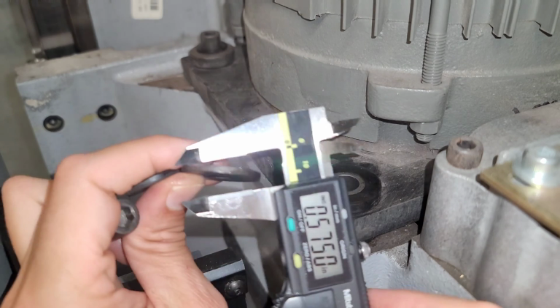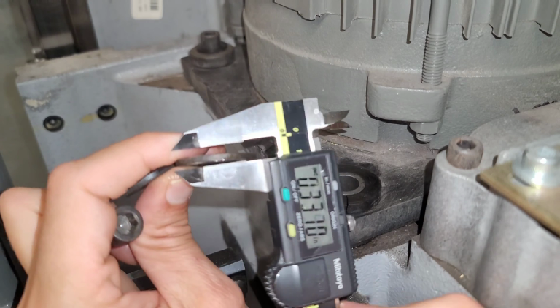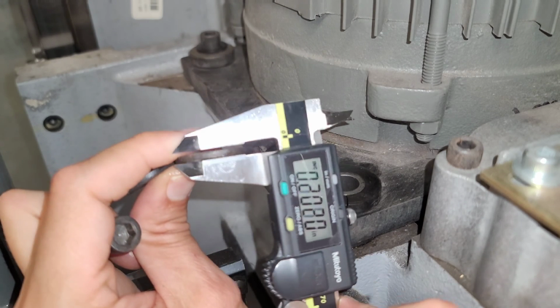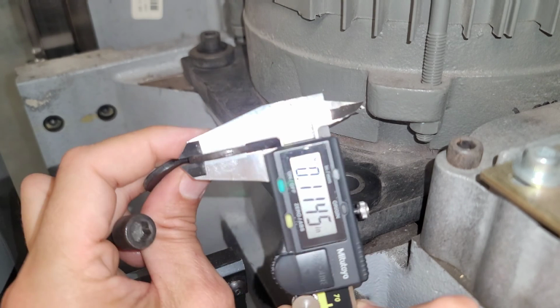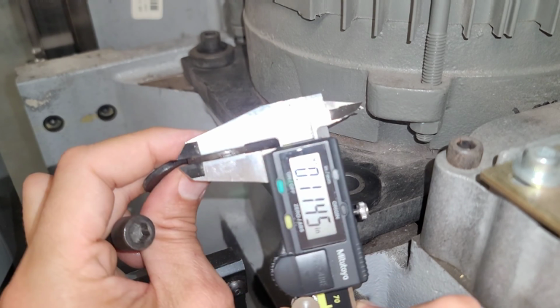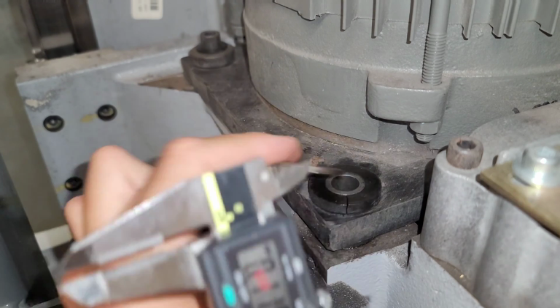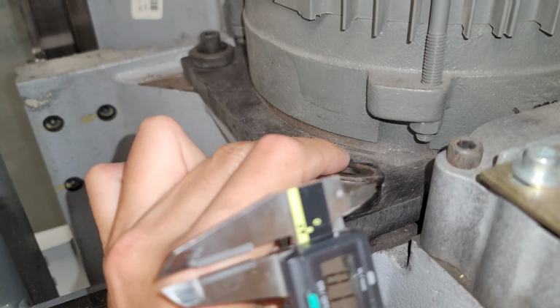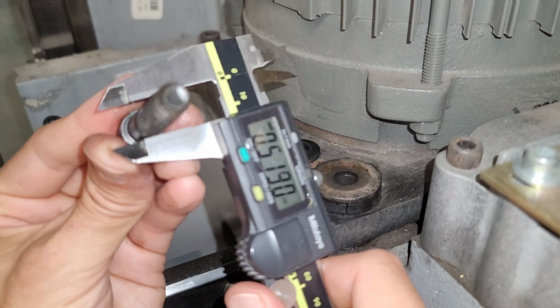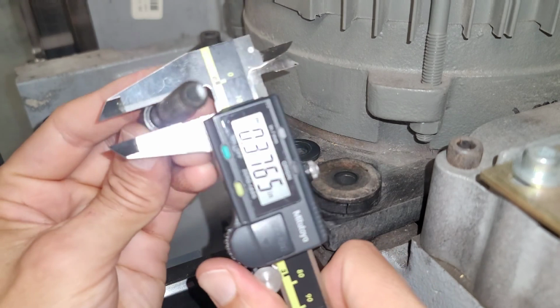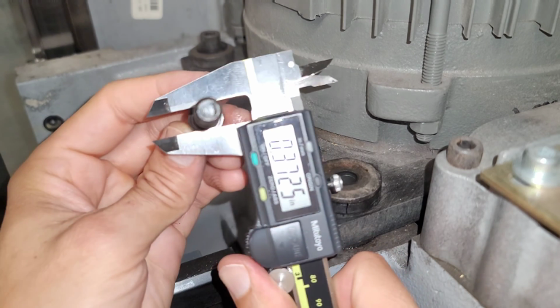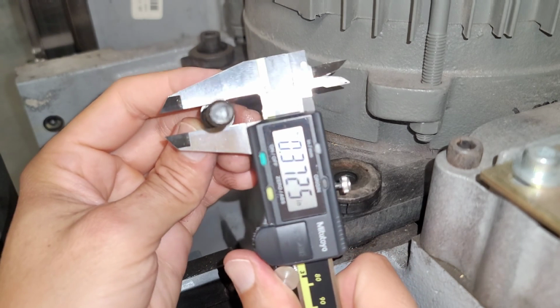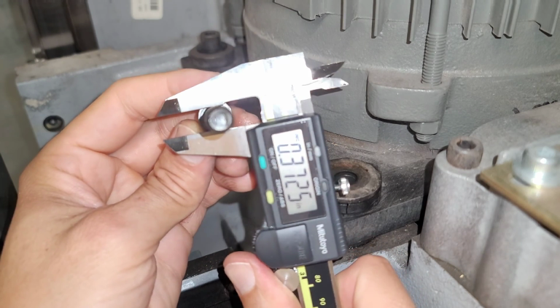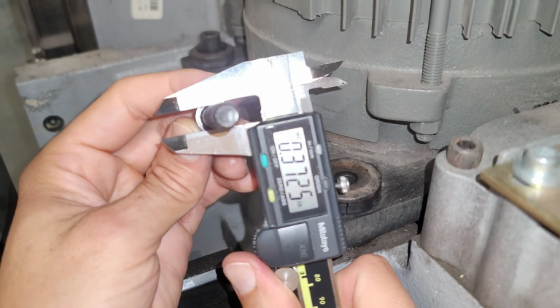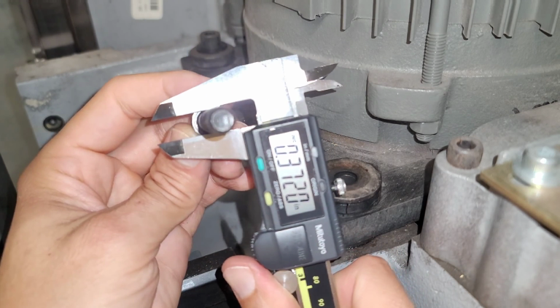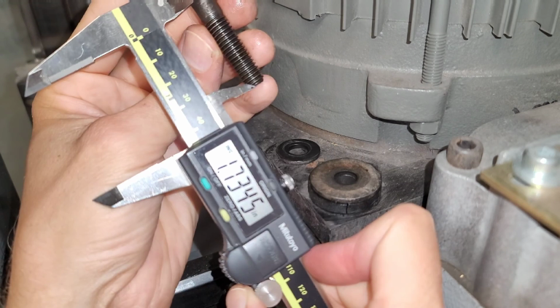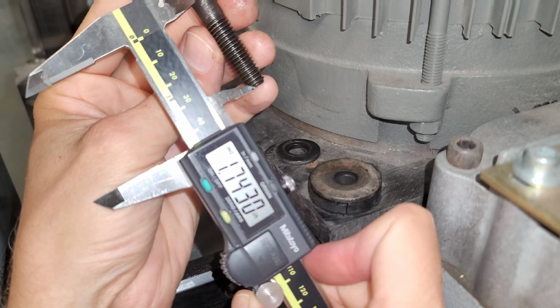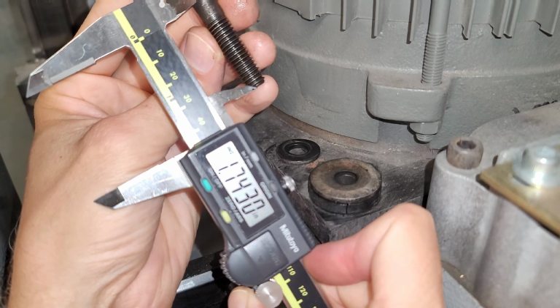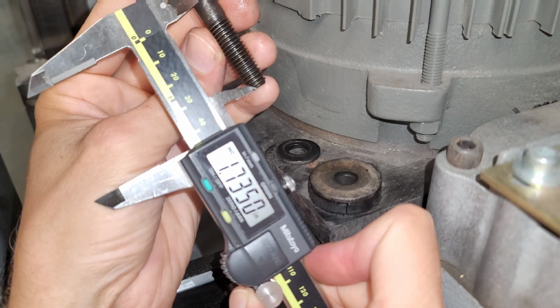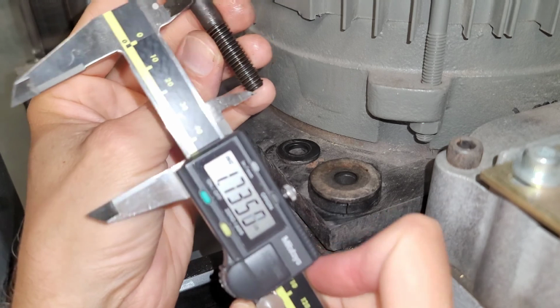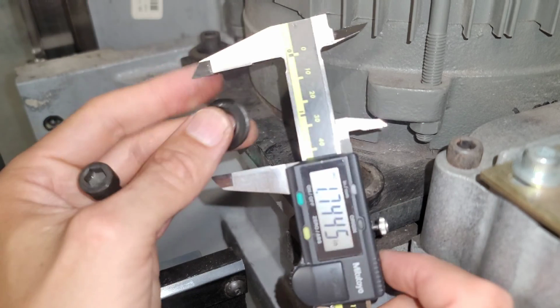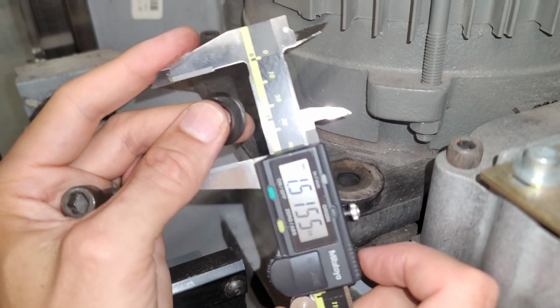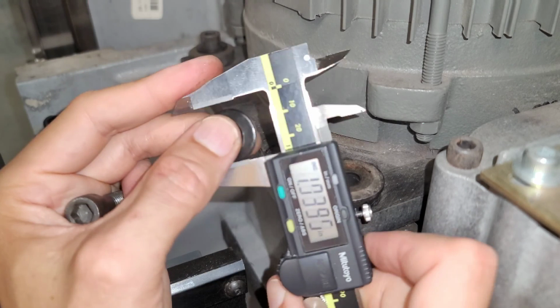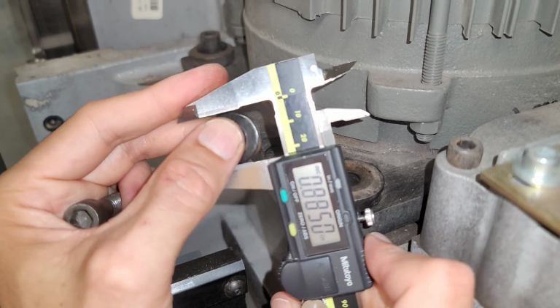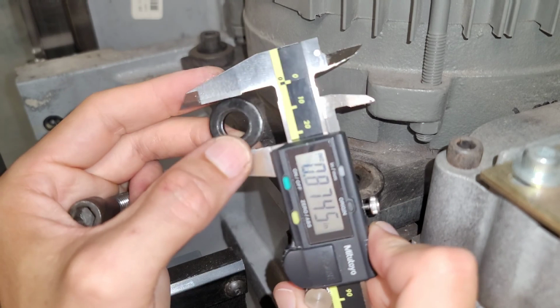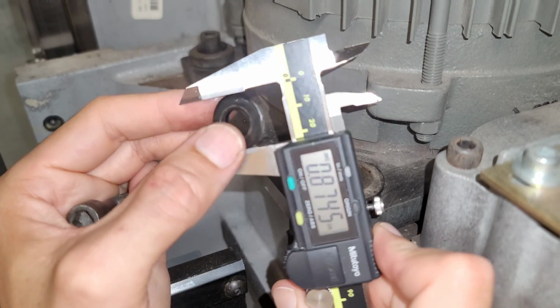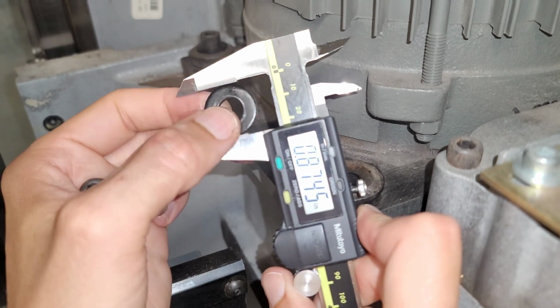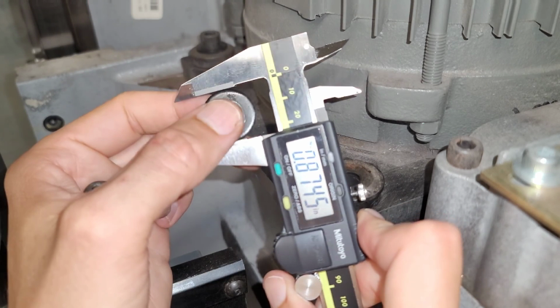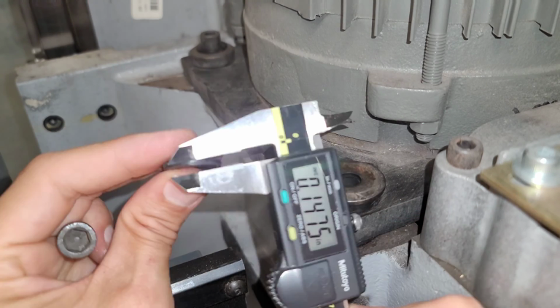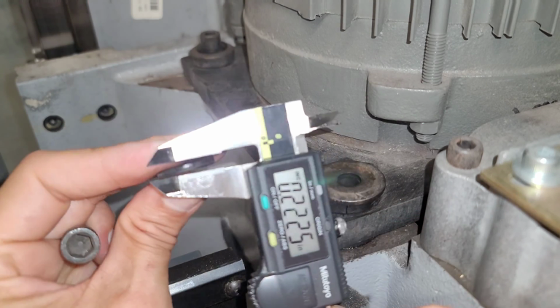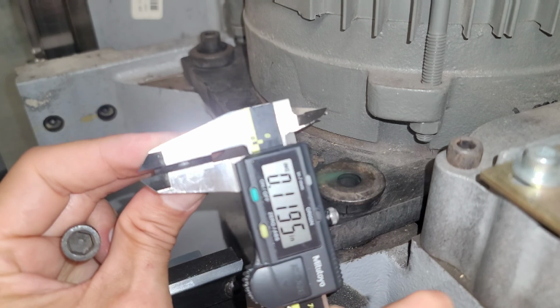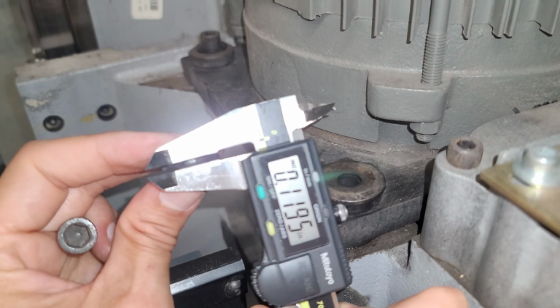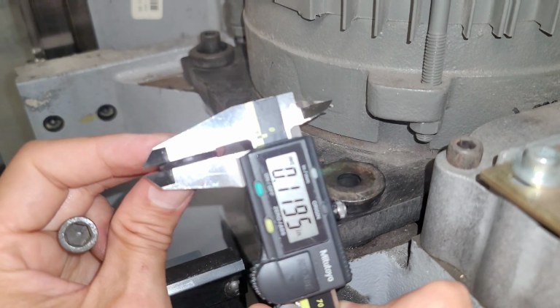The thickness of the big washer is 0.1145 inches. The bolt diameter is 0.3725 inches, length about 1.75 inches. The little washer on top measures about 0.875 inches, with a thickness of 0.1195 inches.